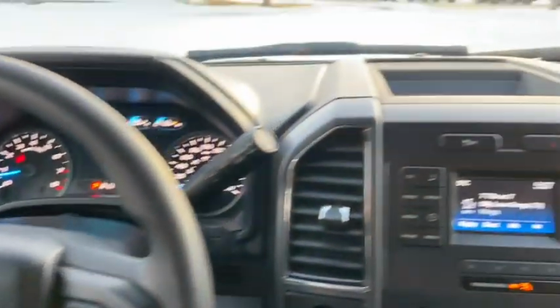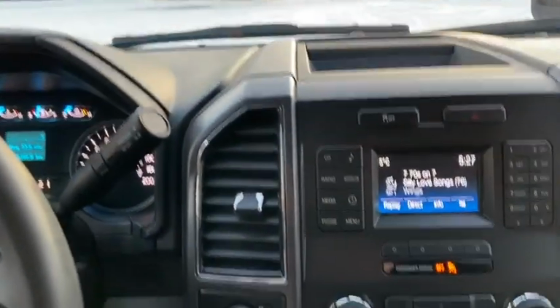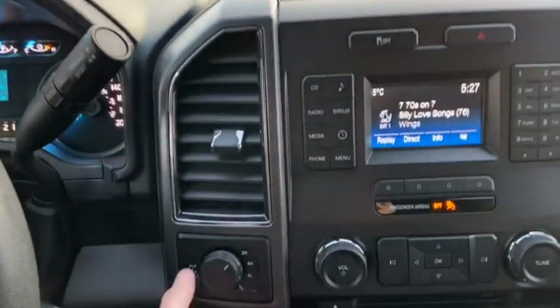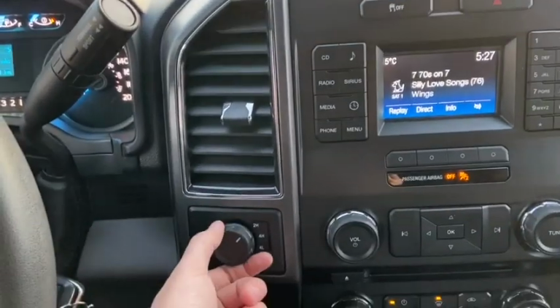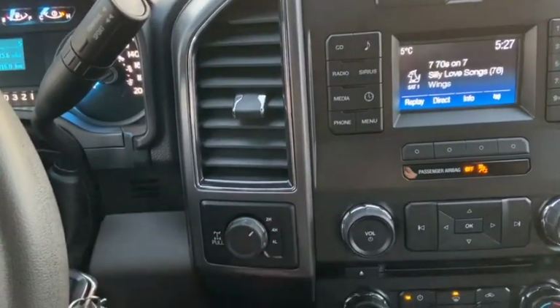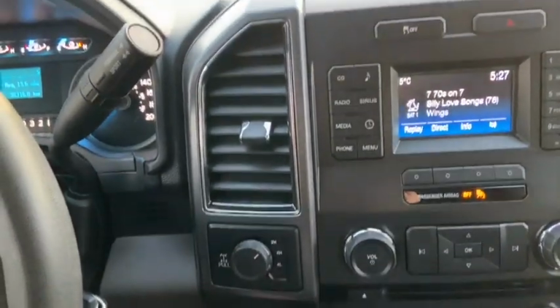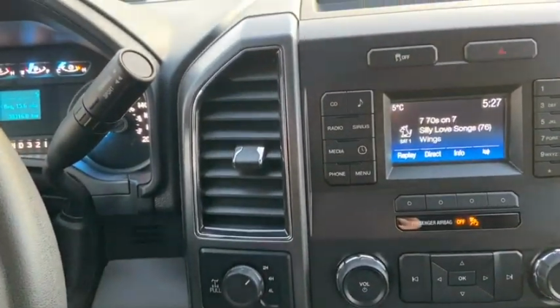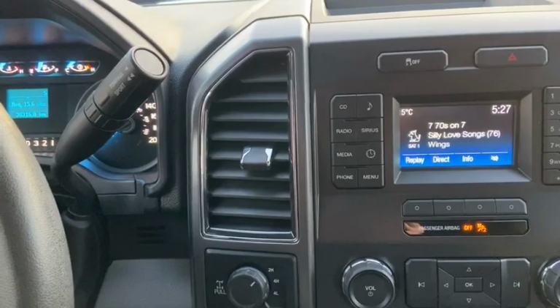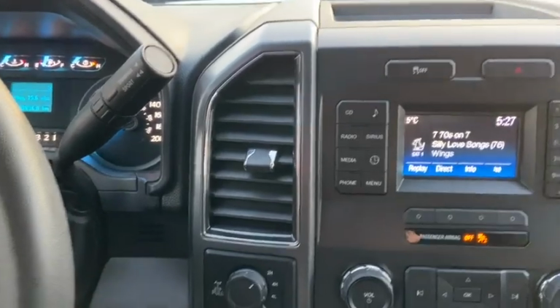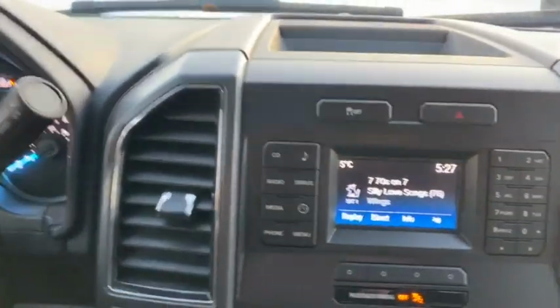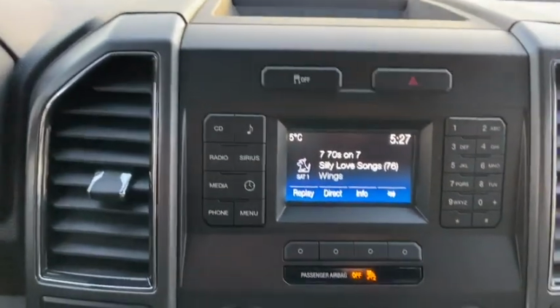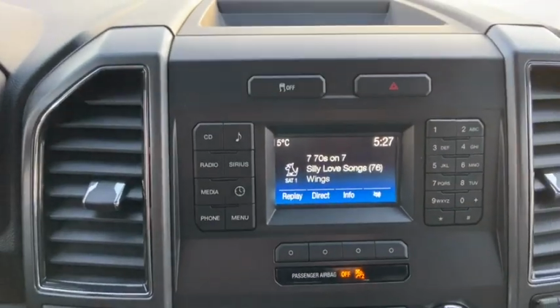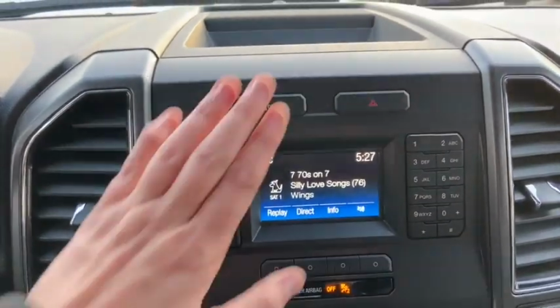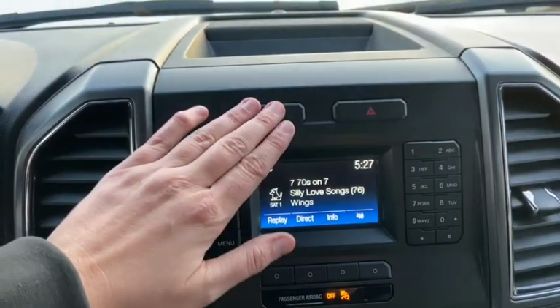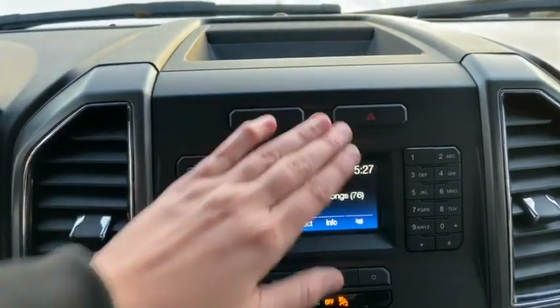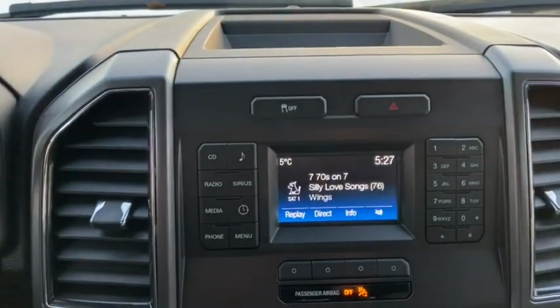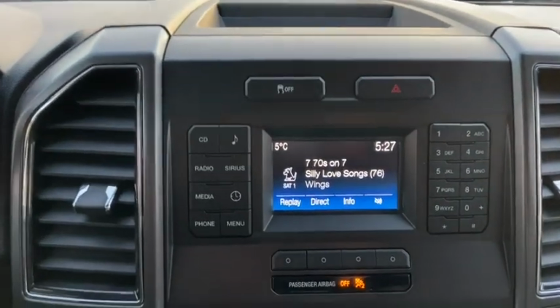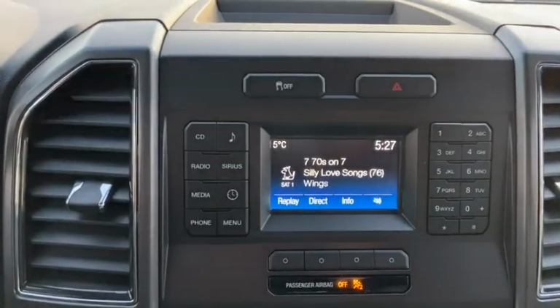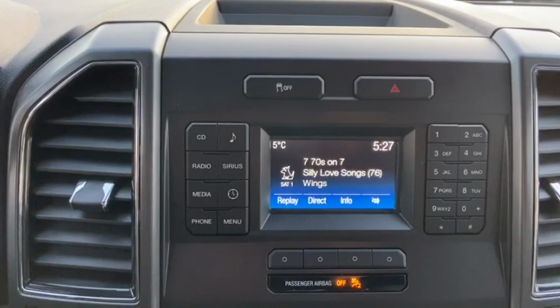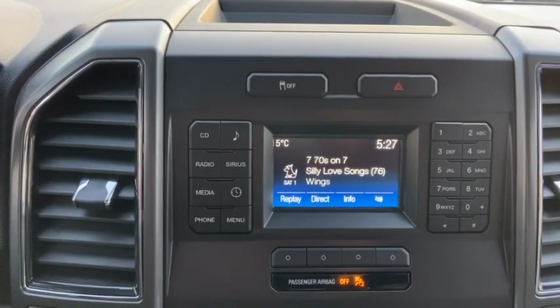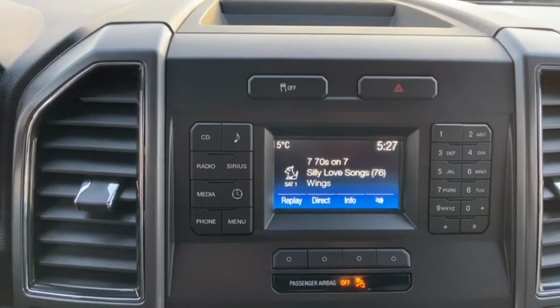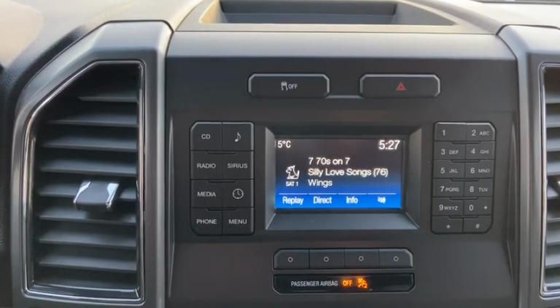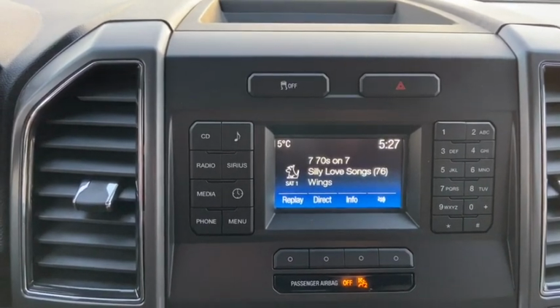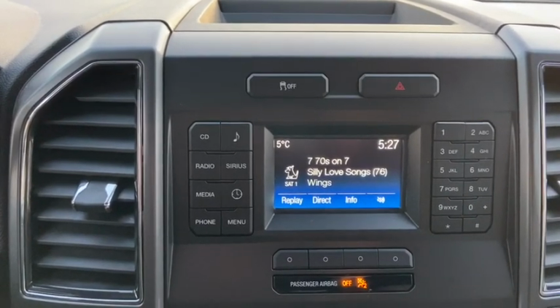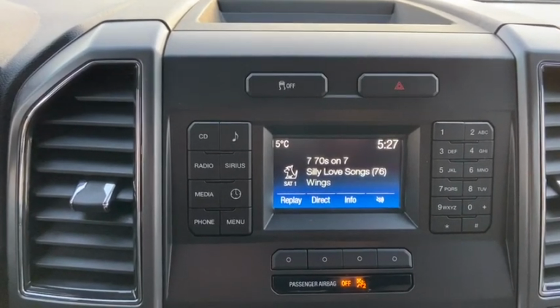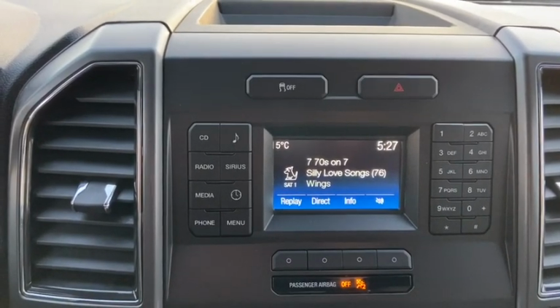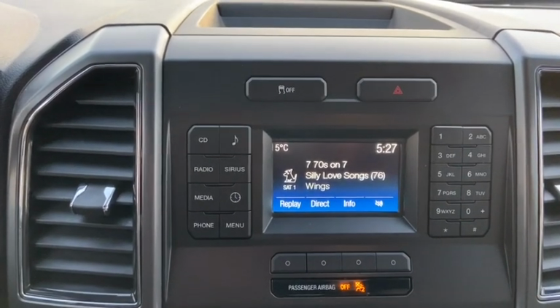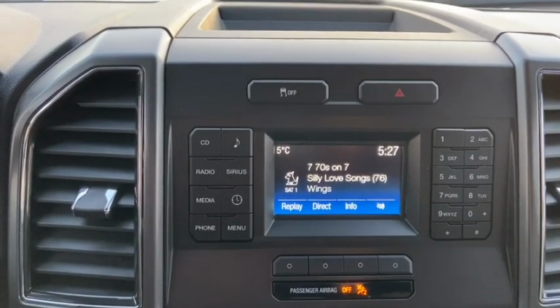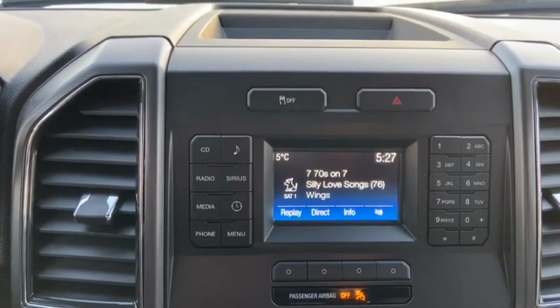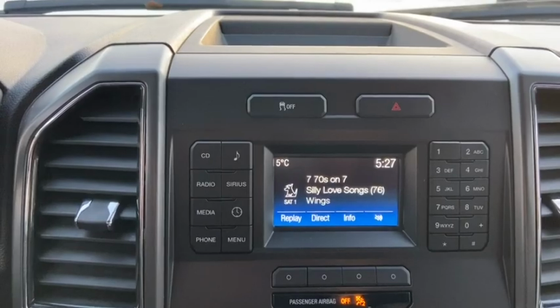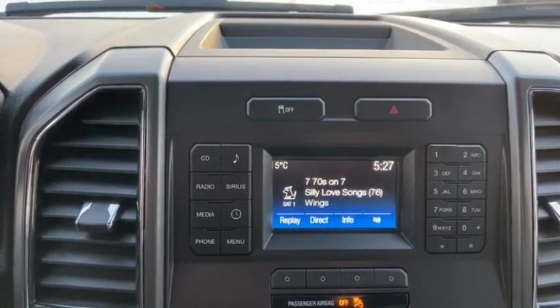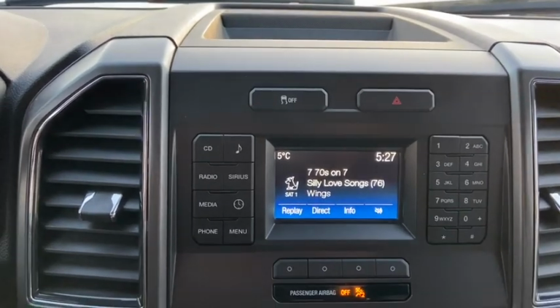Moving into the middle, we have drivetrain selection here where you can switch between two-wheel and four-wheel drive. In the middle you have your traction control and your hazard lights located right up top. This vehicle does give you AM FM radio as well as satellite radio. You also have a CD player with USB and Bluetooth connectivity.